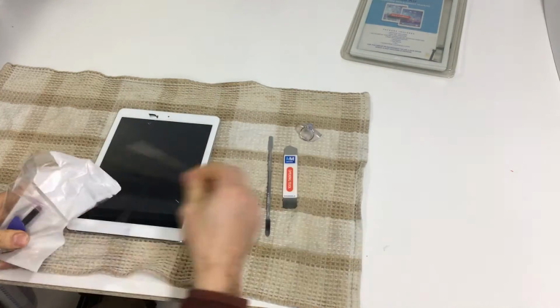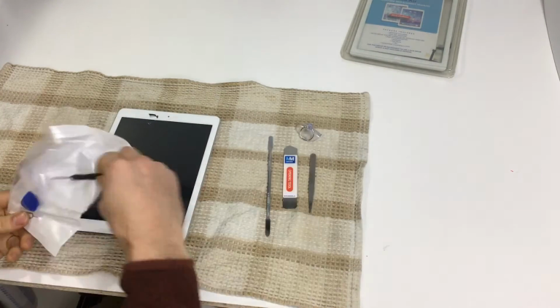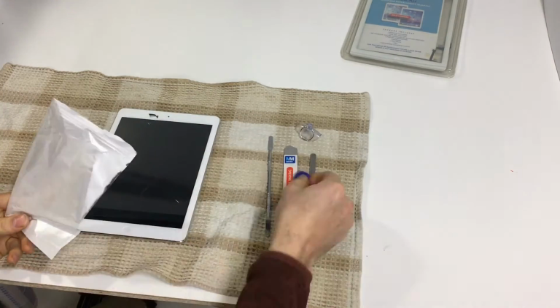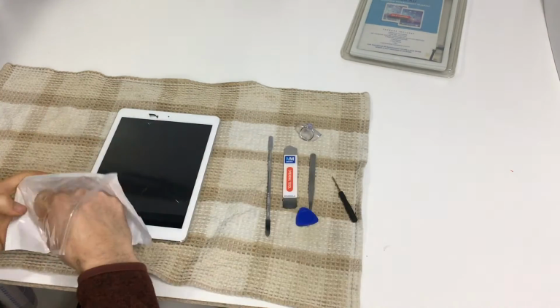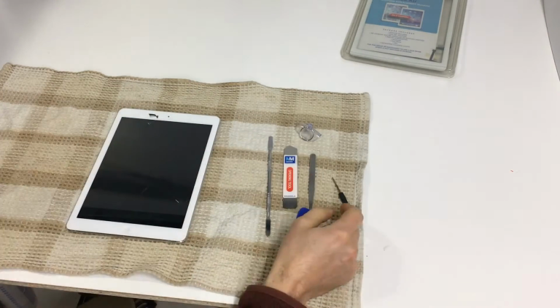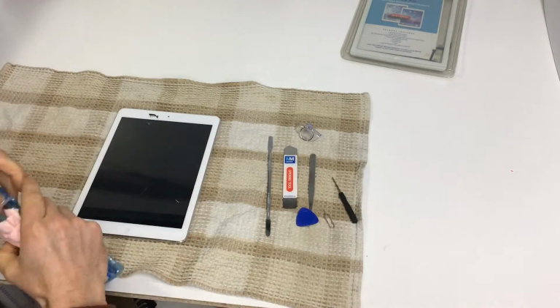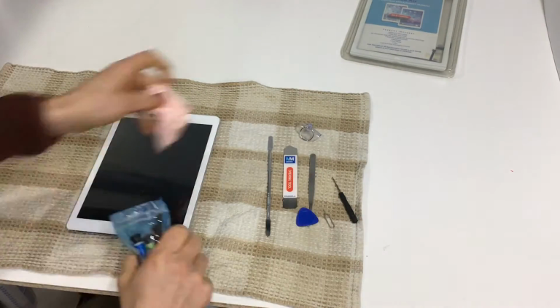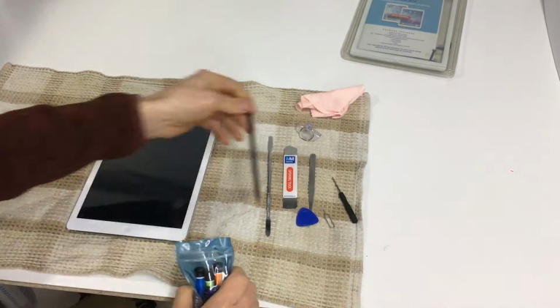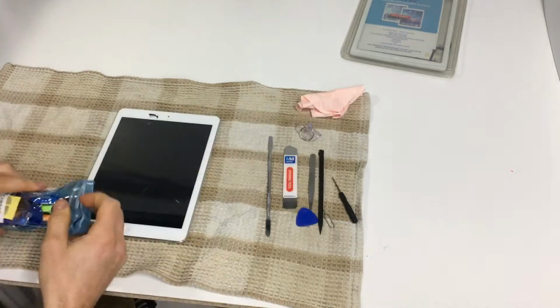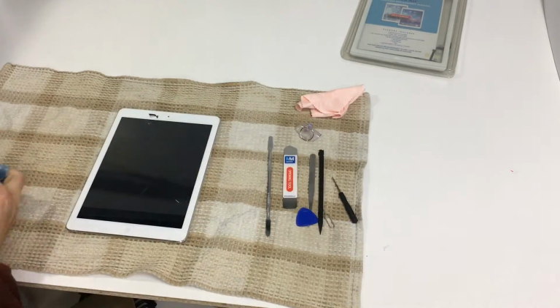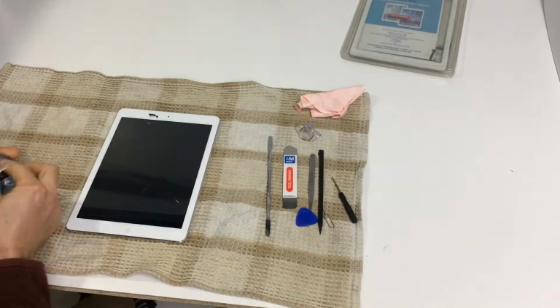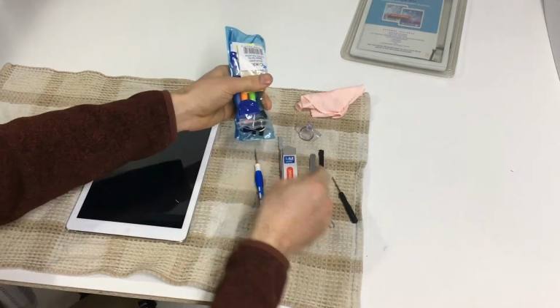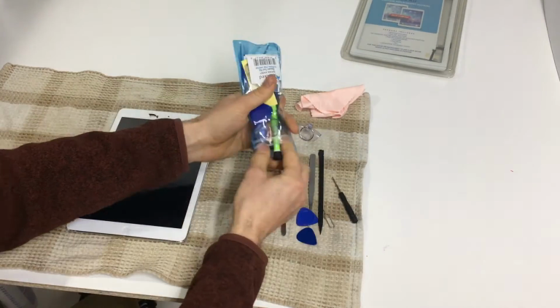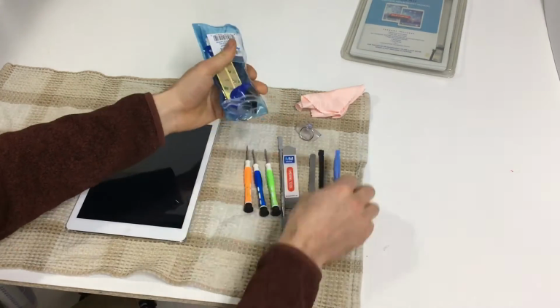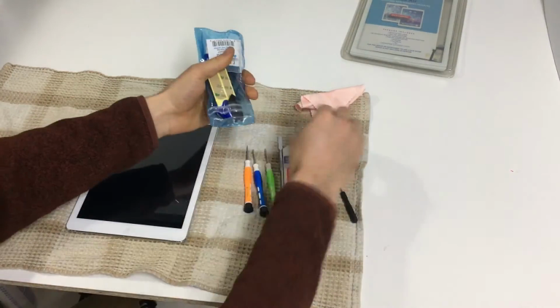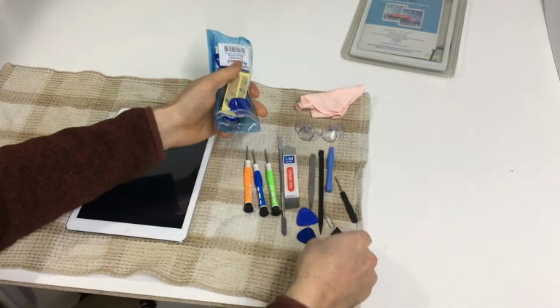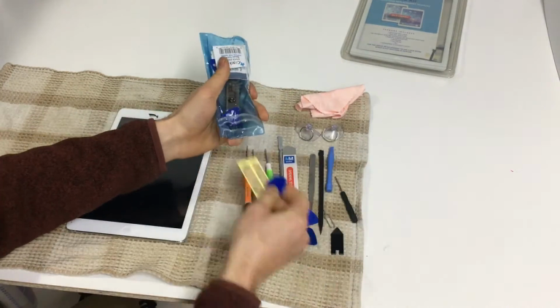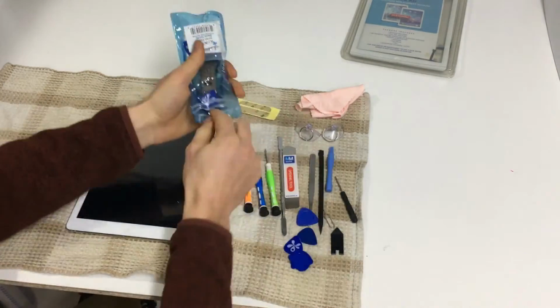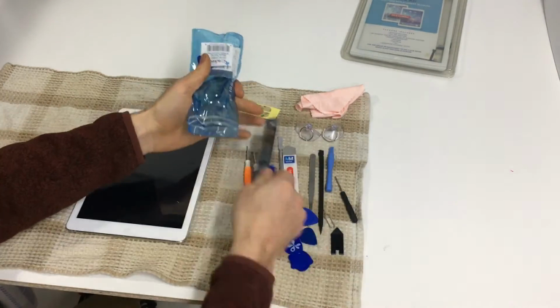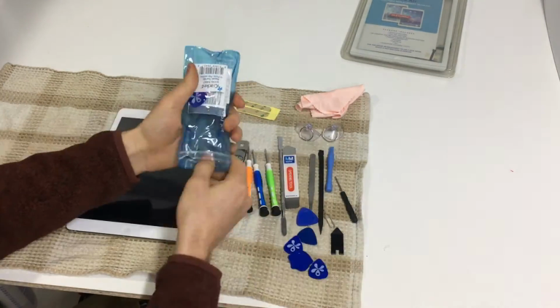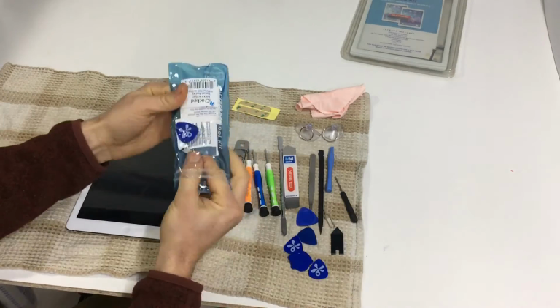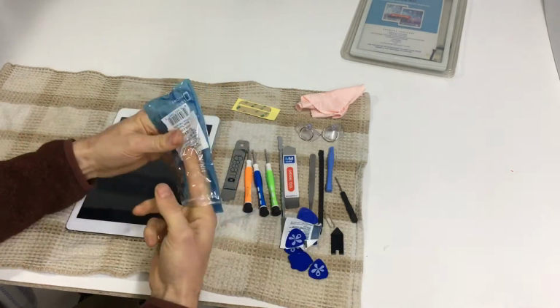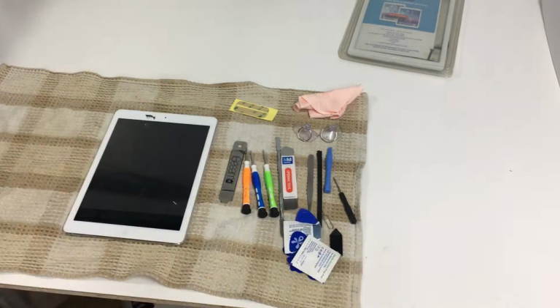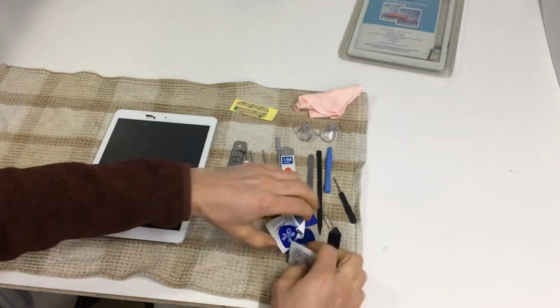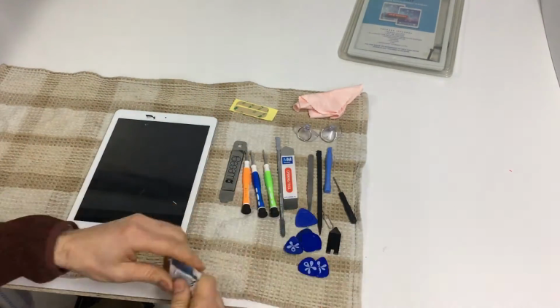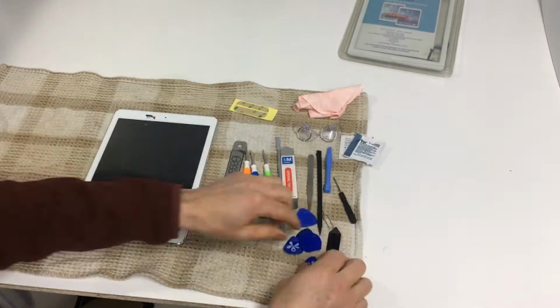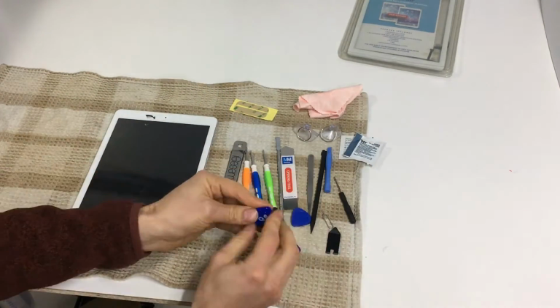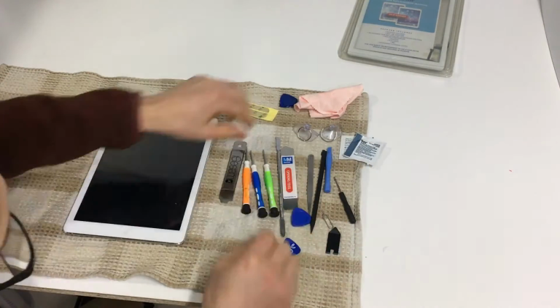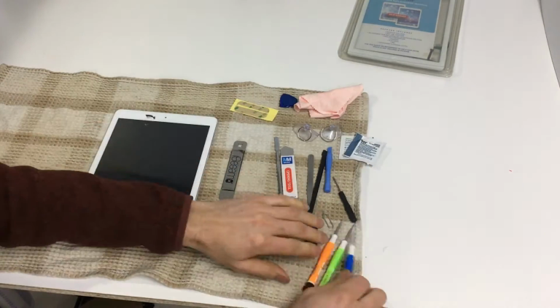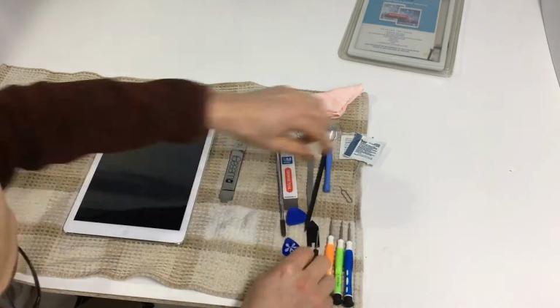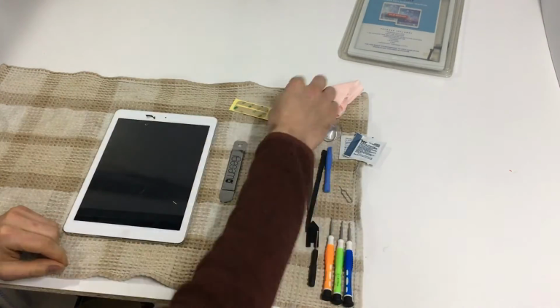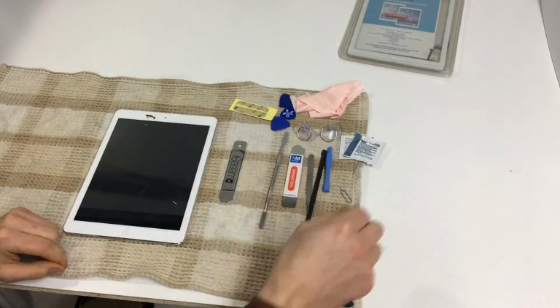While your printer is heating up, gather any tools that came with the screen repair kit, or ones you may already have. I like to organize my tools before I start — it makes it easier to find what you need and I believe it is a good habit anyways.